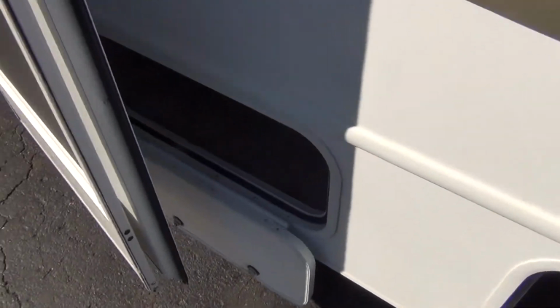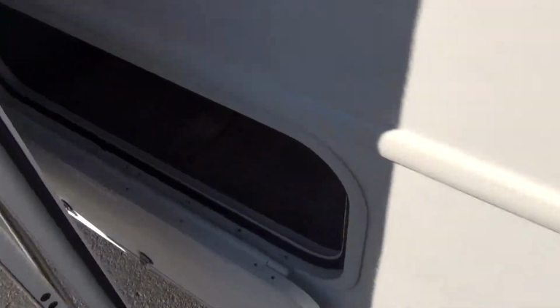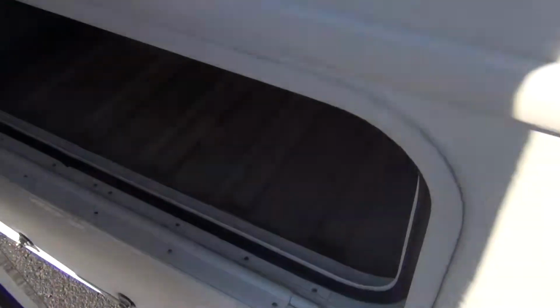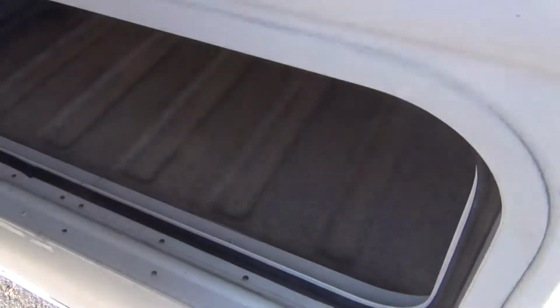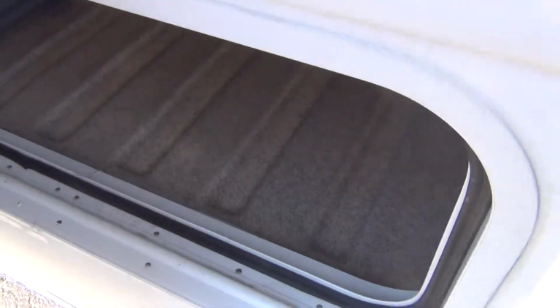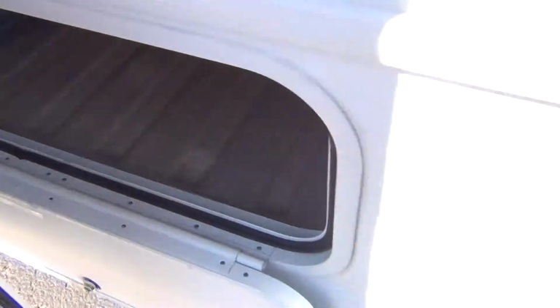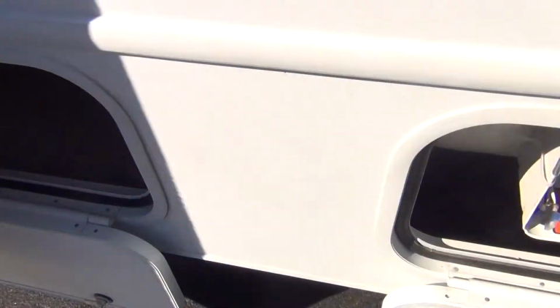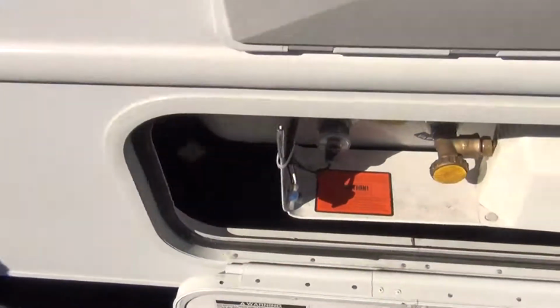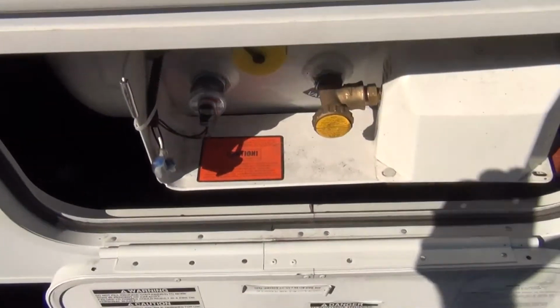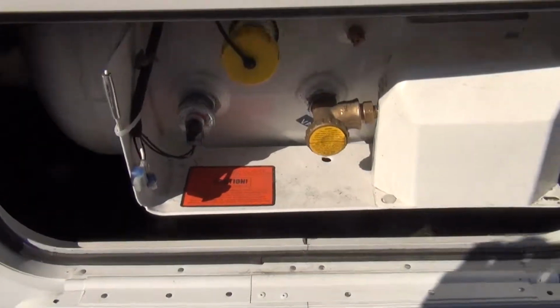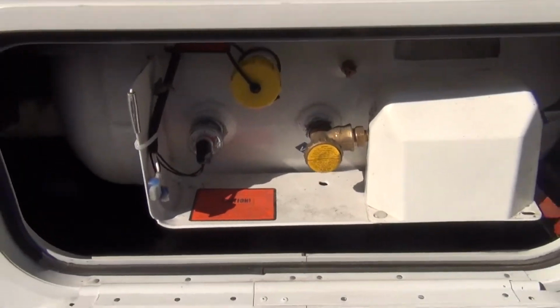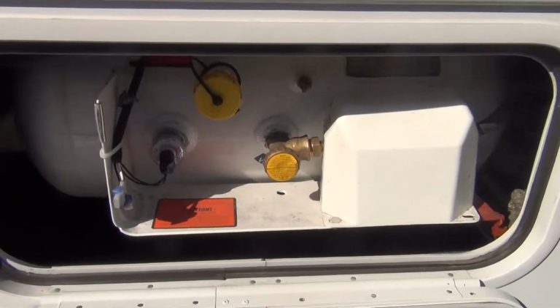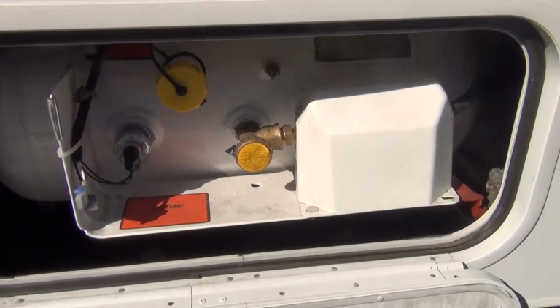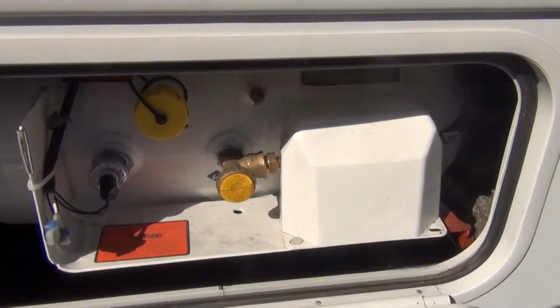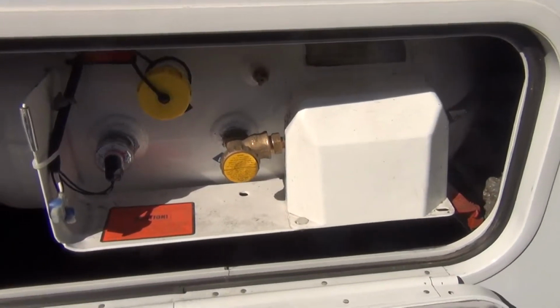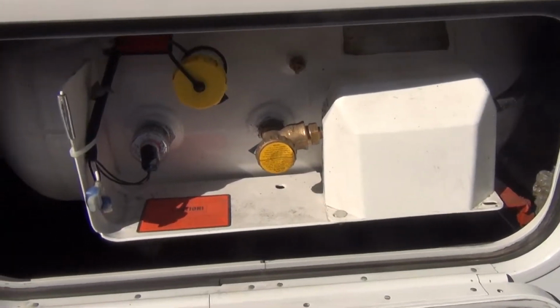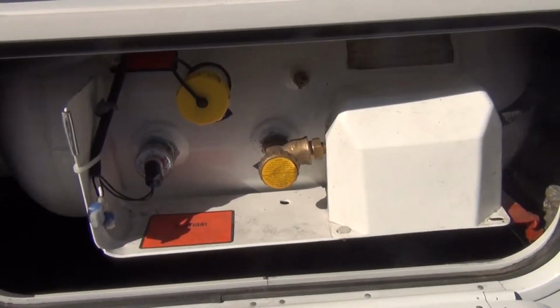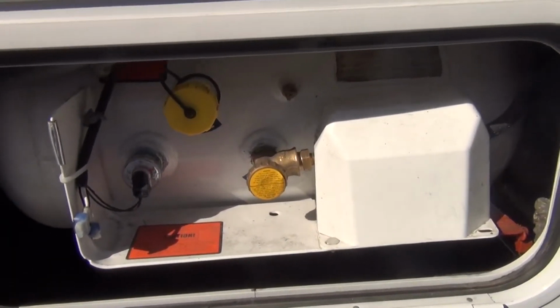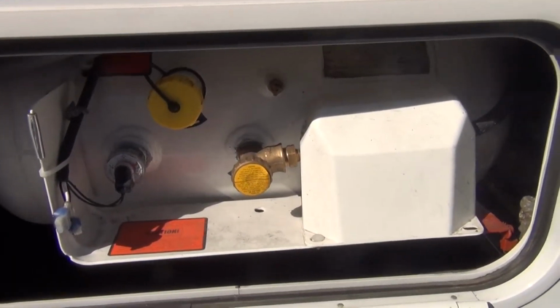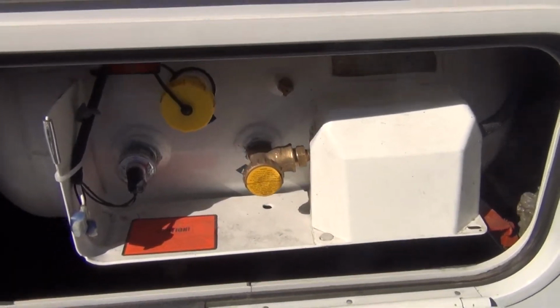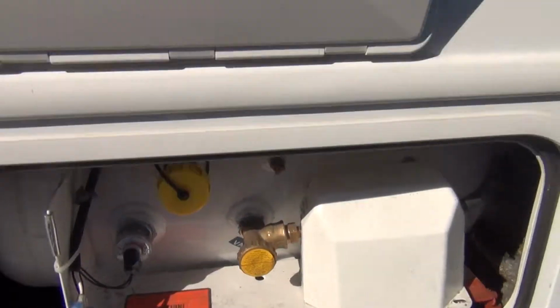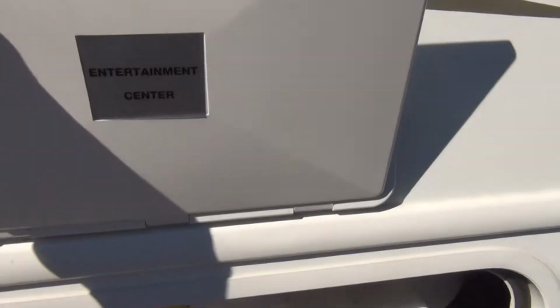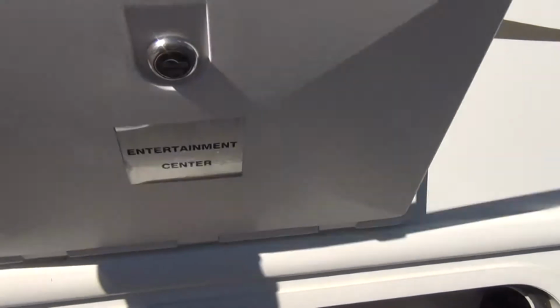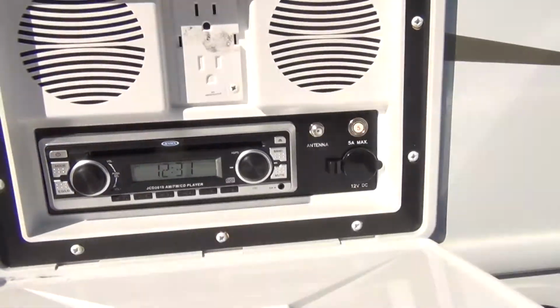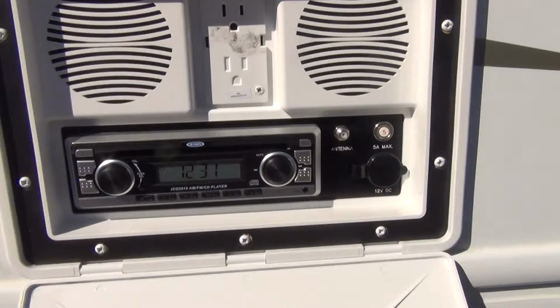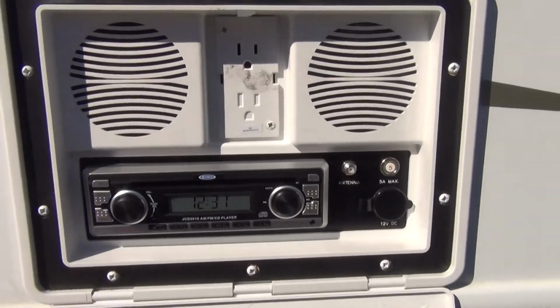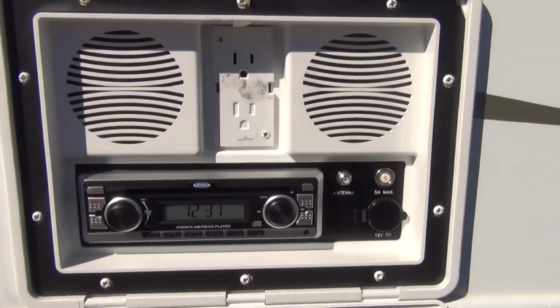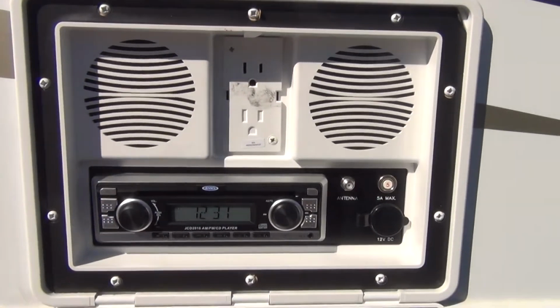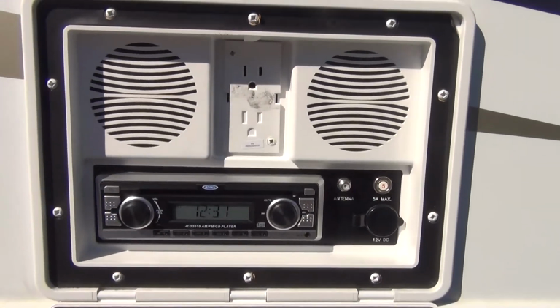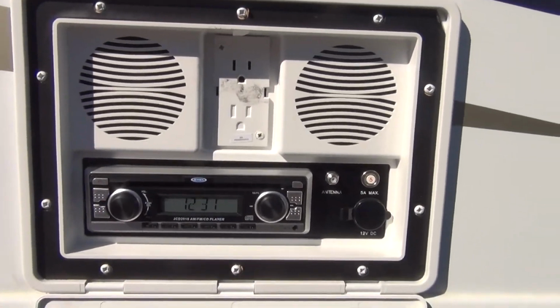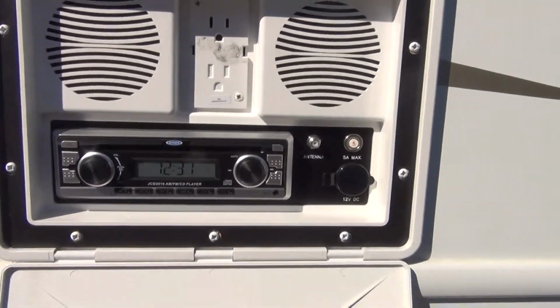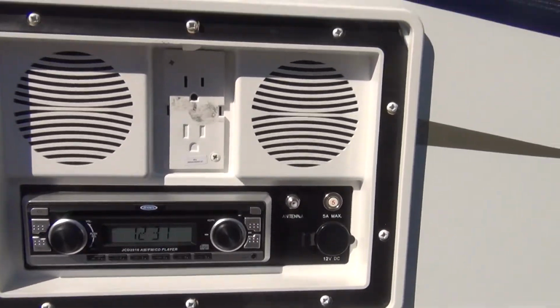On the back side of the door is more storage. Next to that is your propane tank, which will be full upon picking up your unit. Right above that is an outside entertainment system with a CD player.